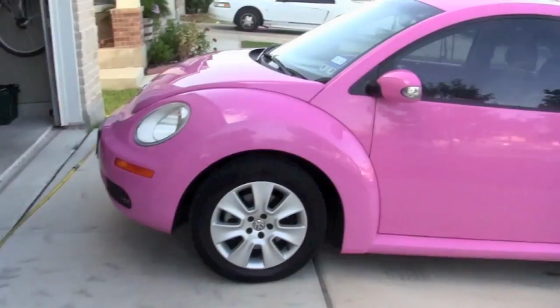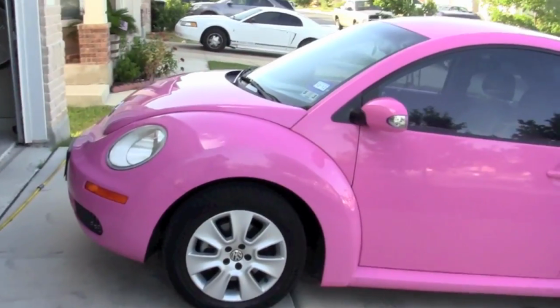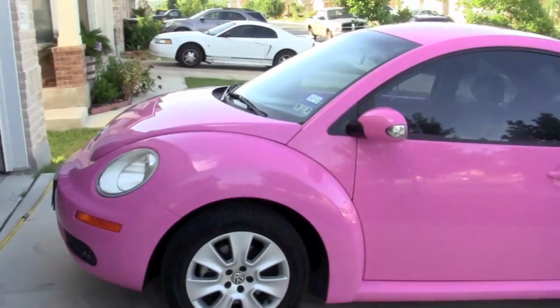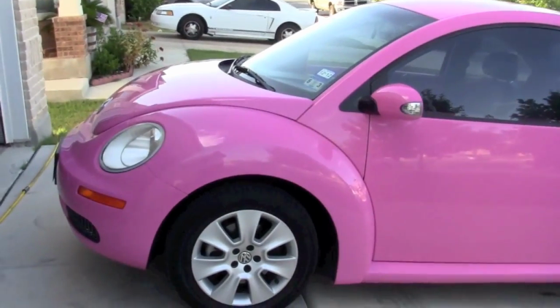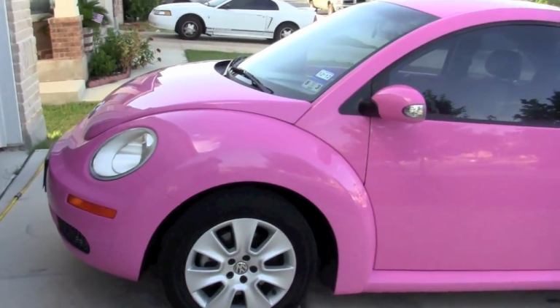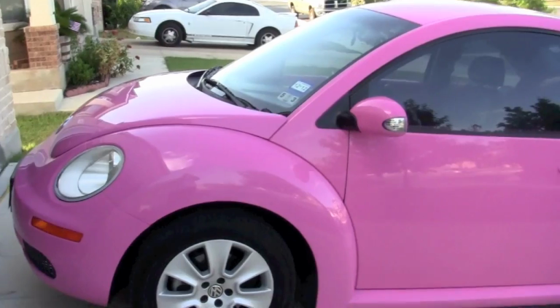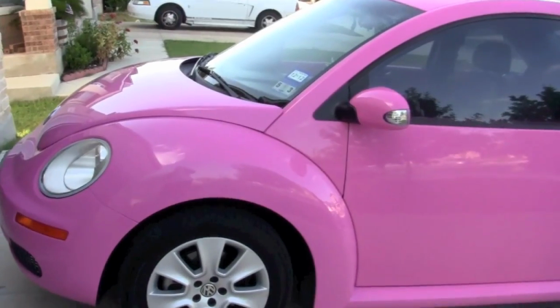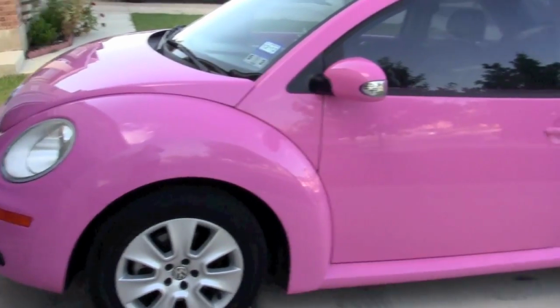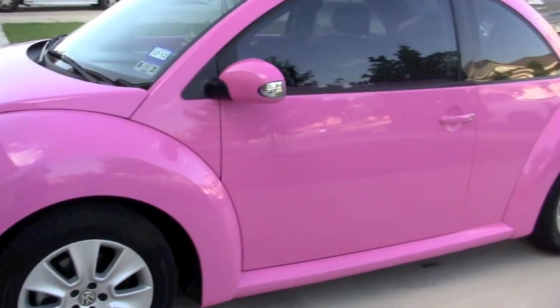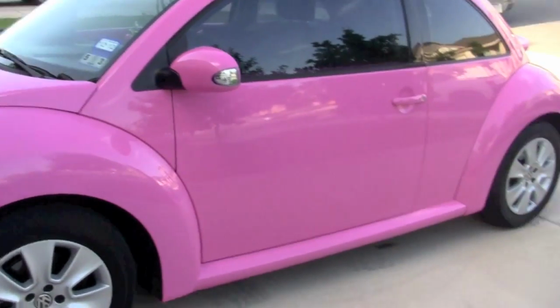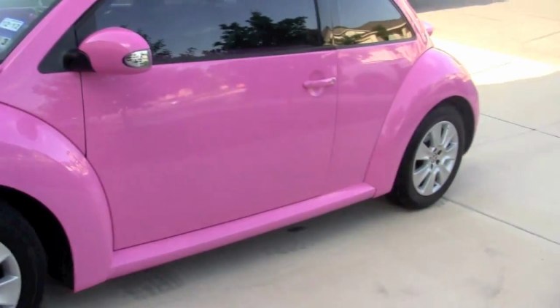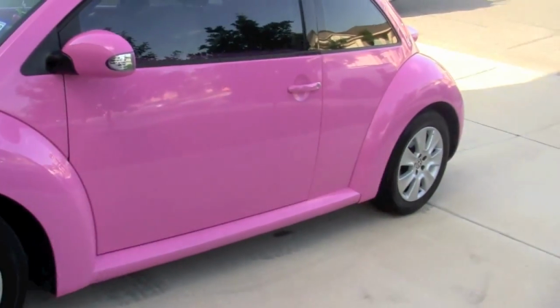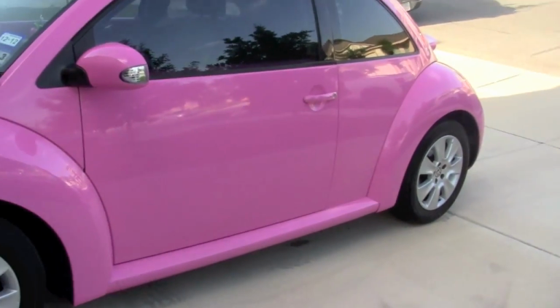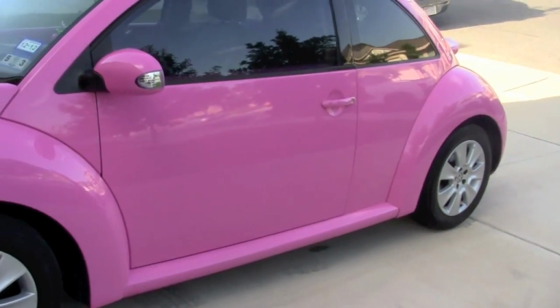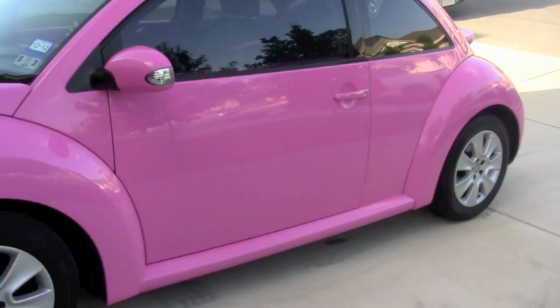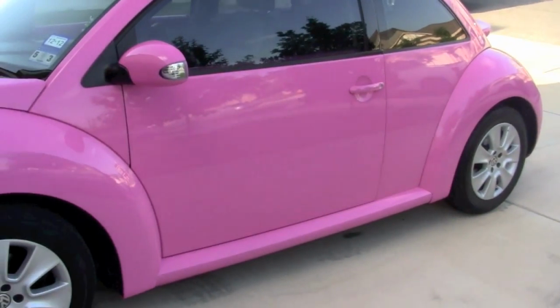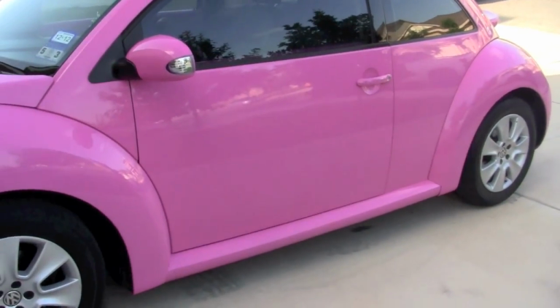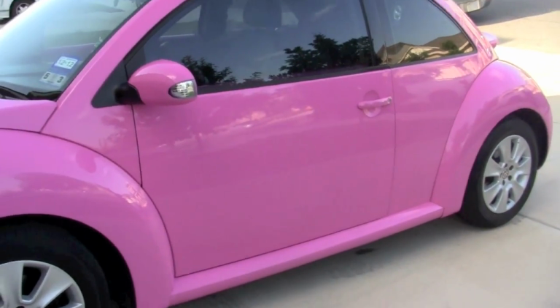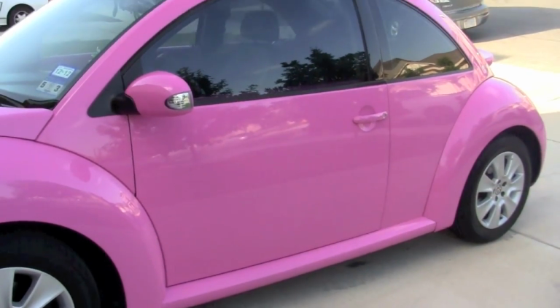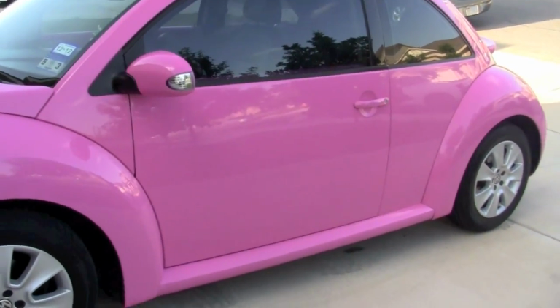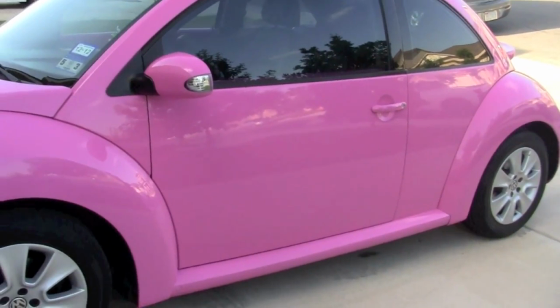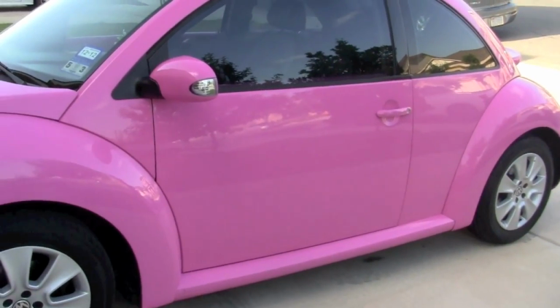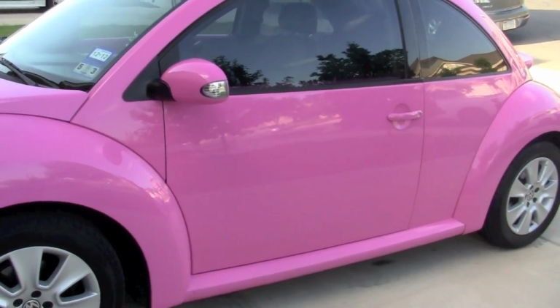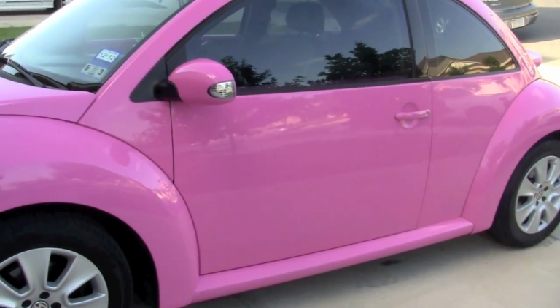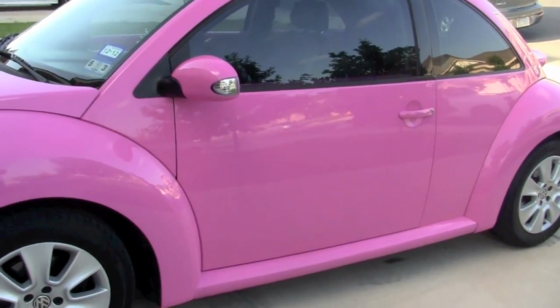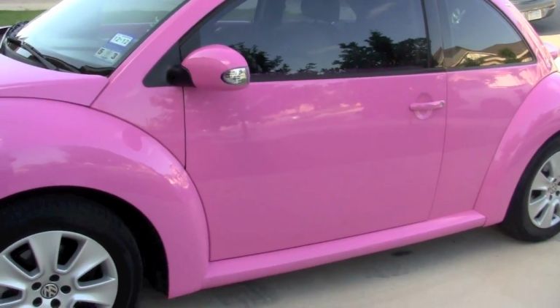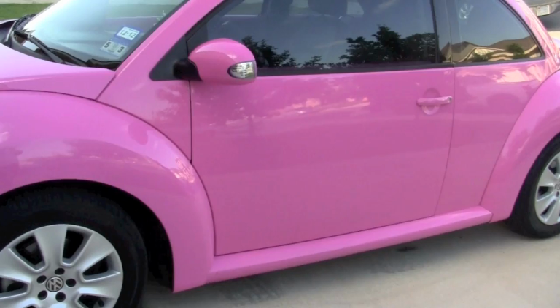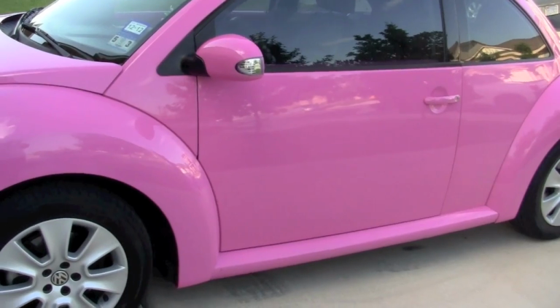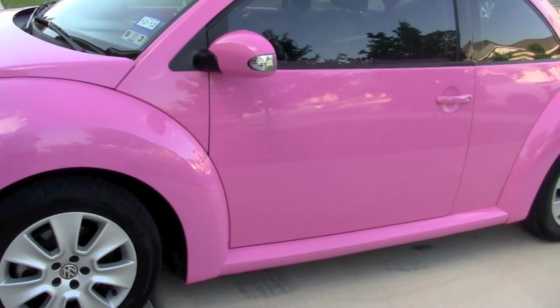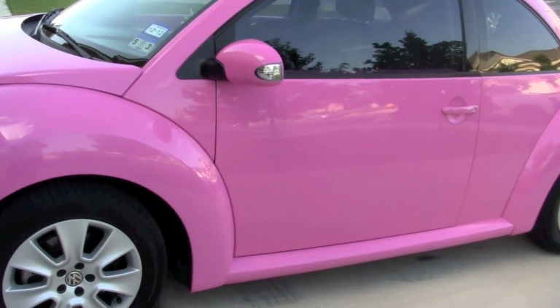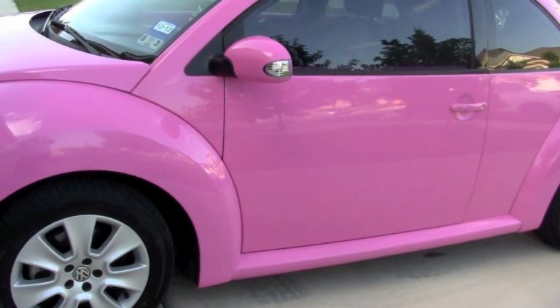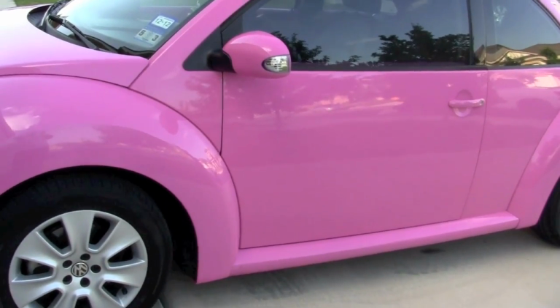First, a little bit about my car. Yes, it is pink. The paint color is called Barbie pink. It was like a royal blue before and I got it painted pink custom.